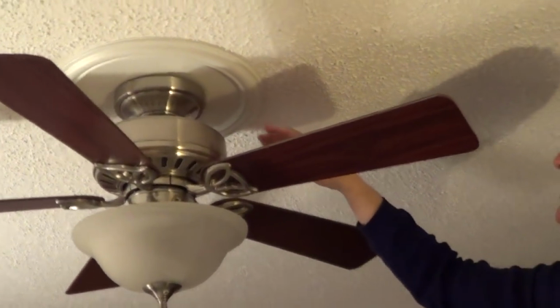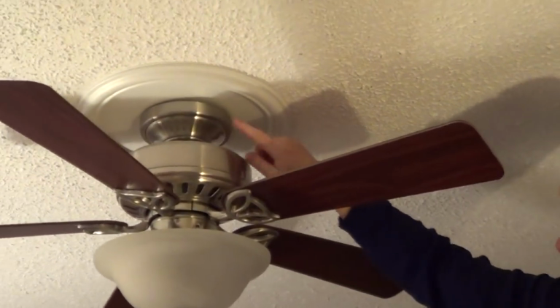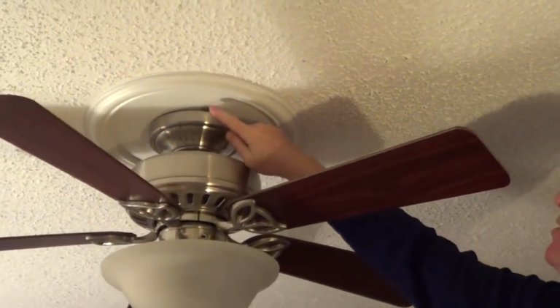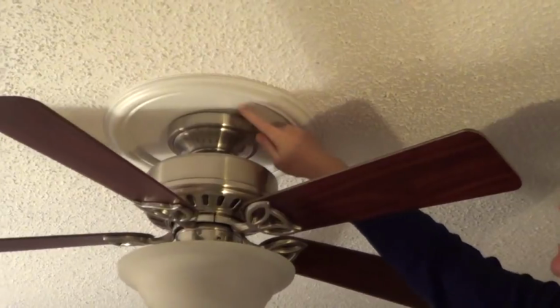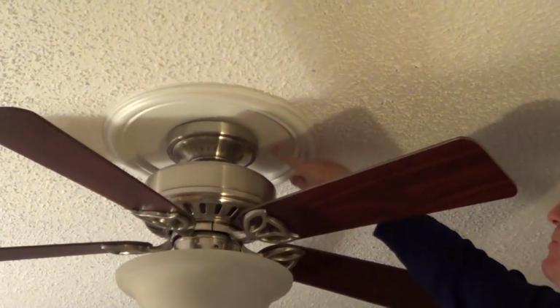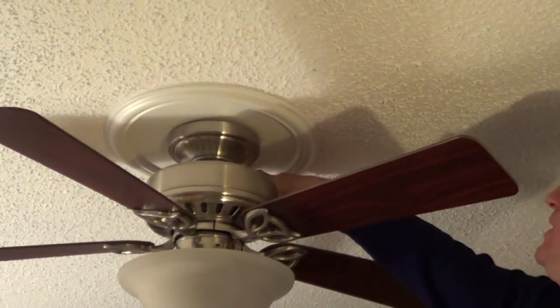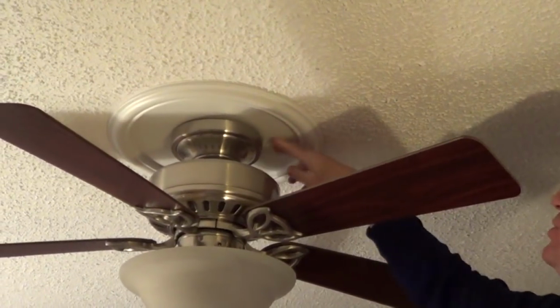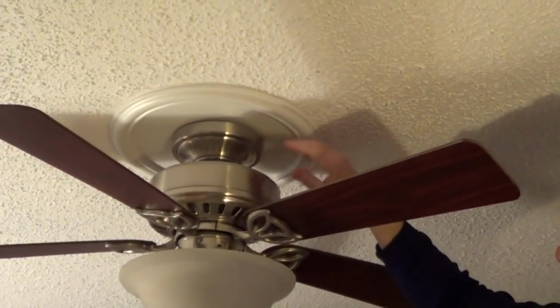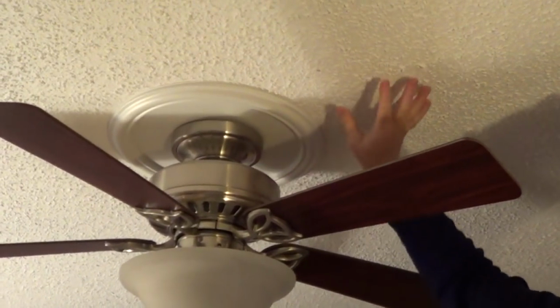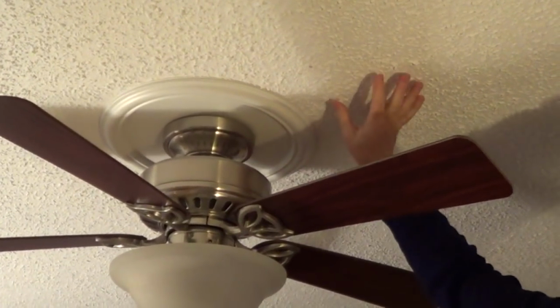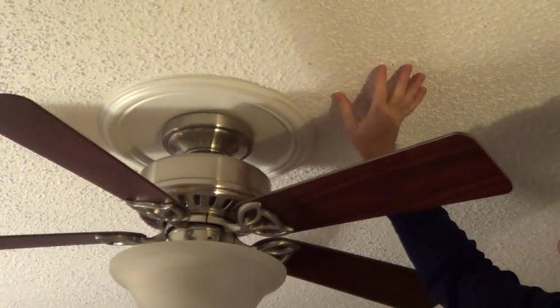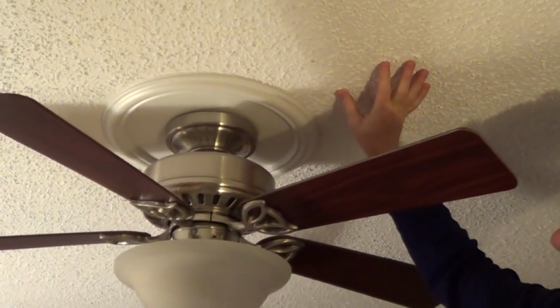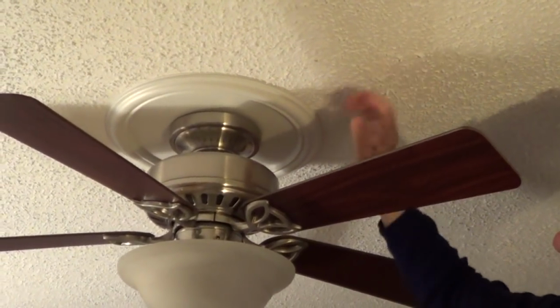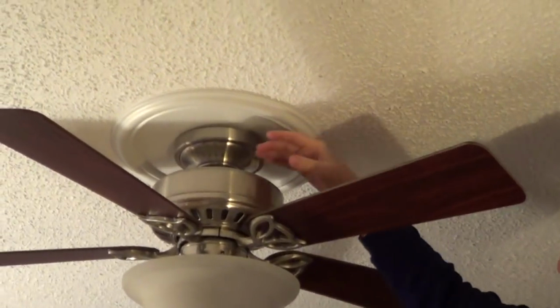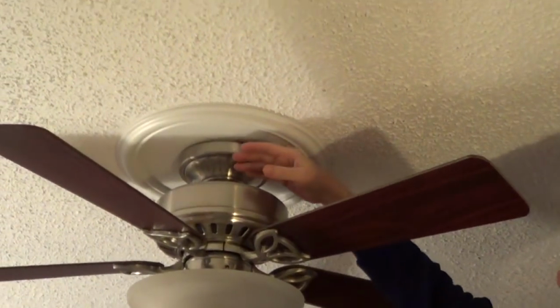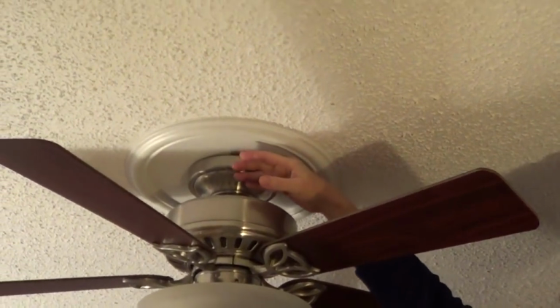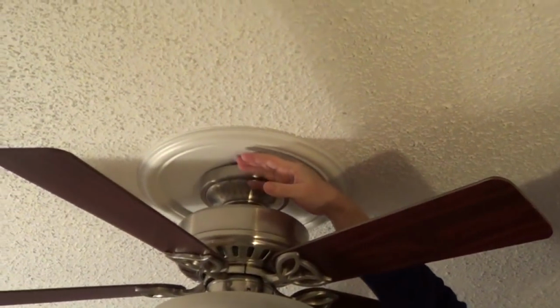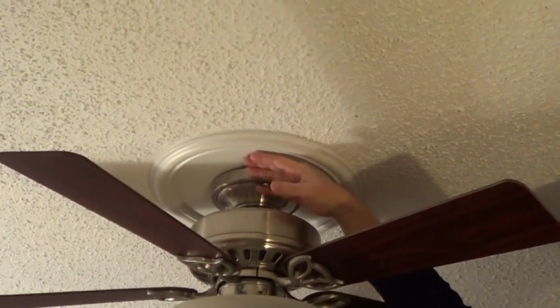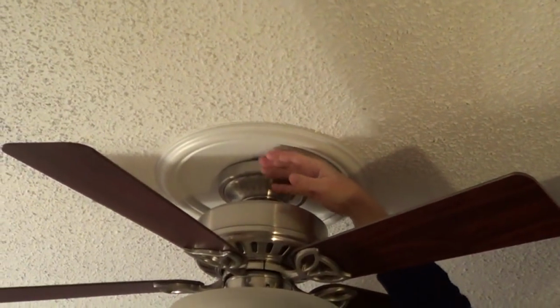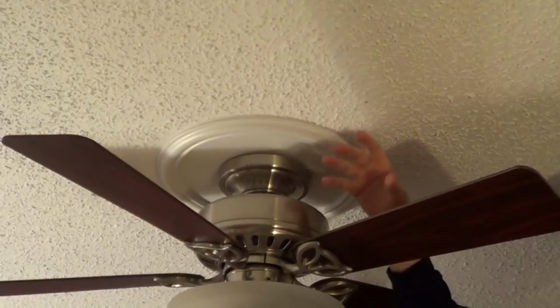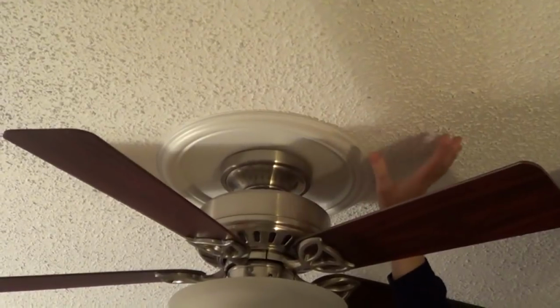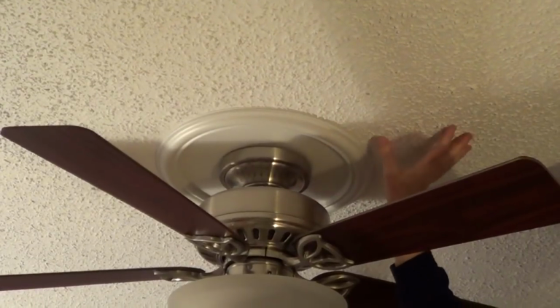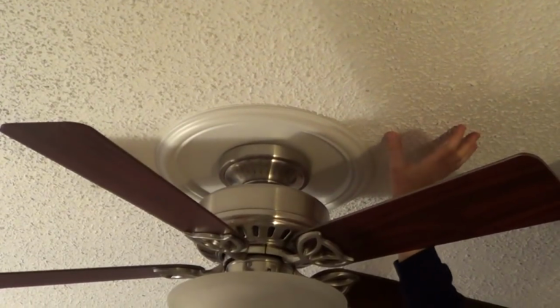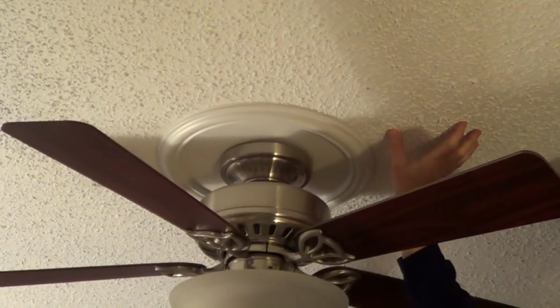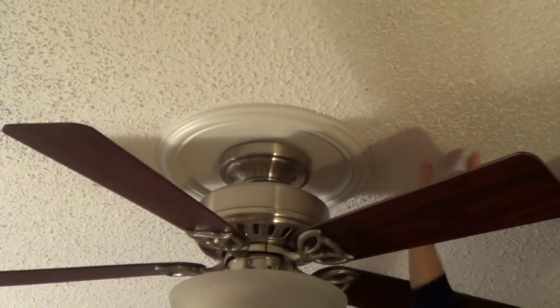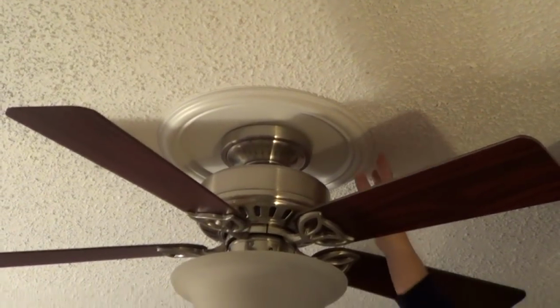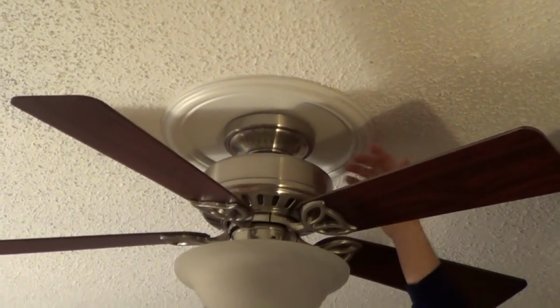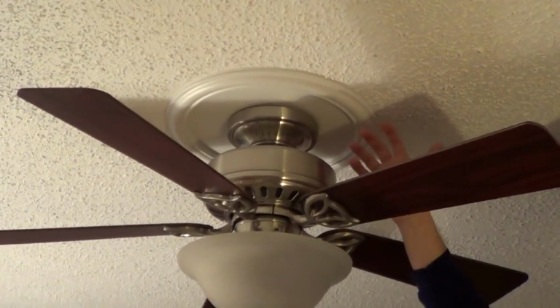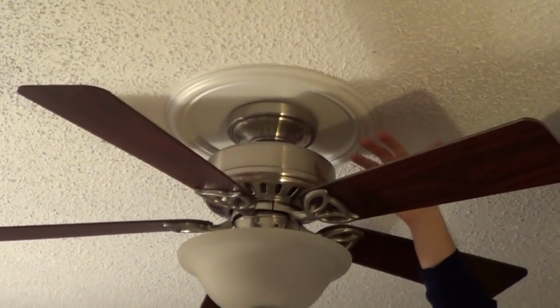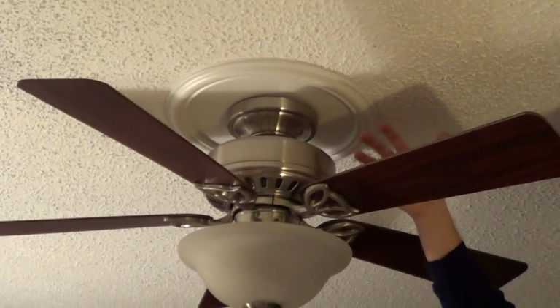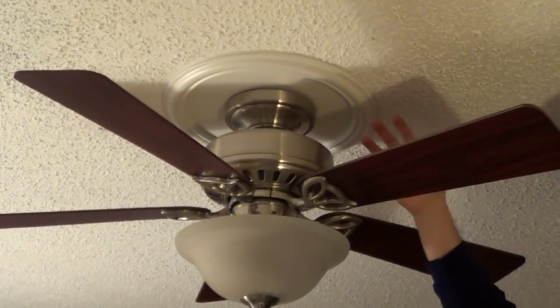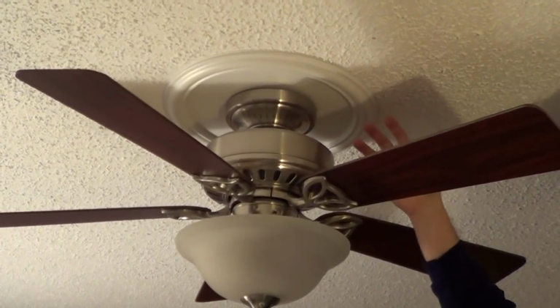In fact, it was a pretty large hole, and because of the popcorn ceiling, I didn't want to float in drywall and try to match this exactly. So this canopy, I think, did a very nice job.